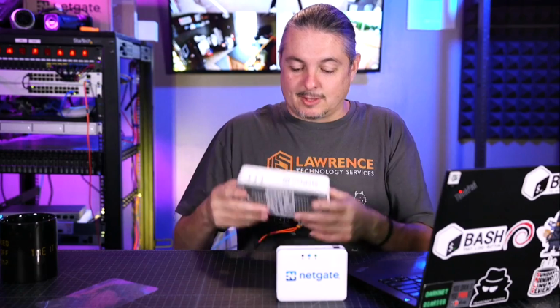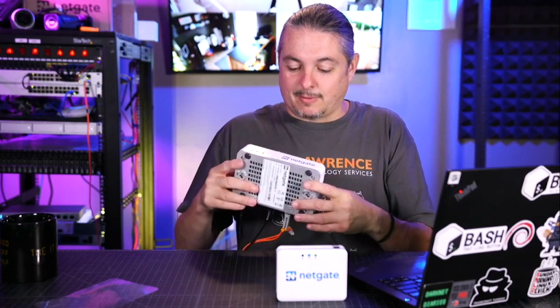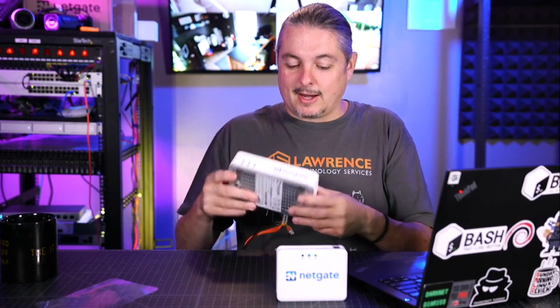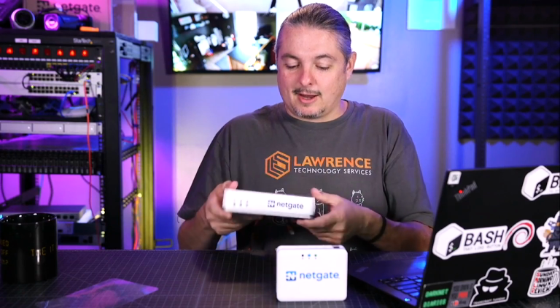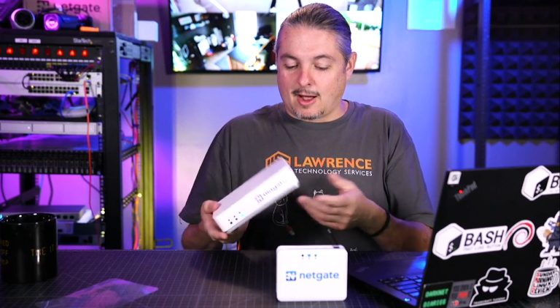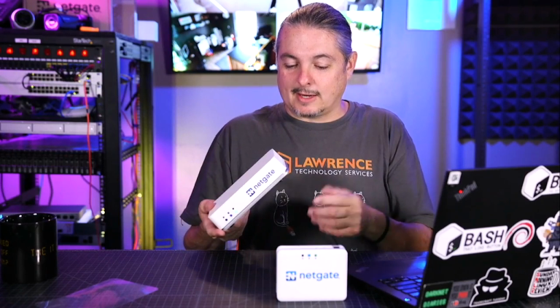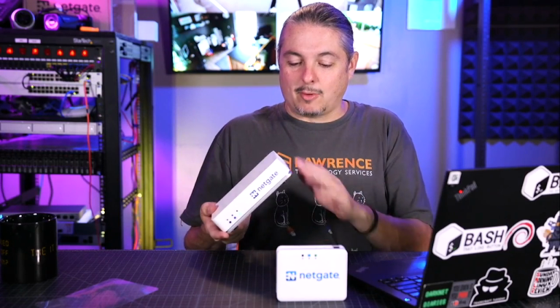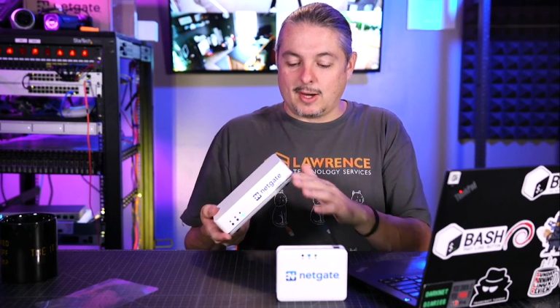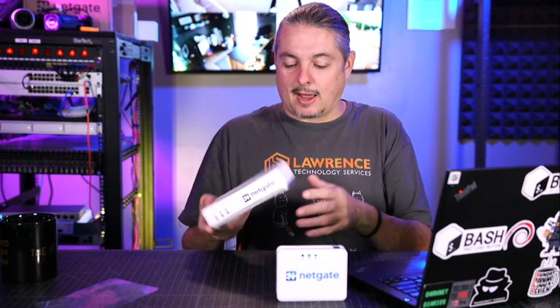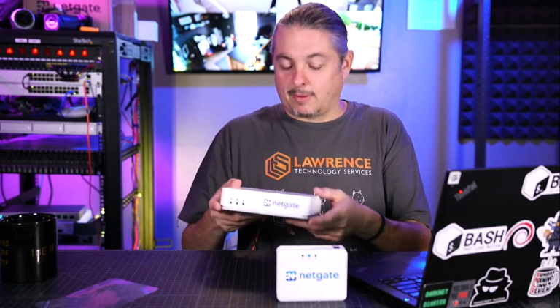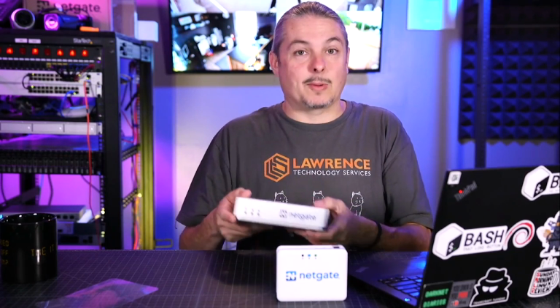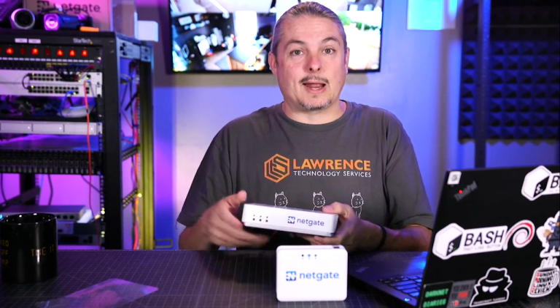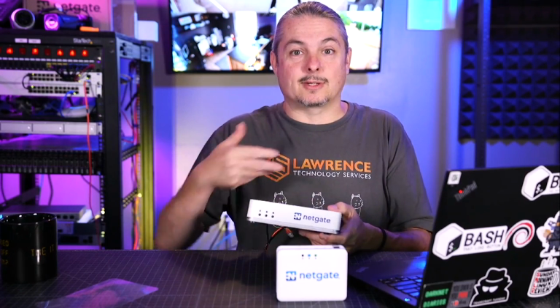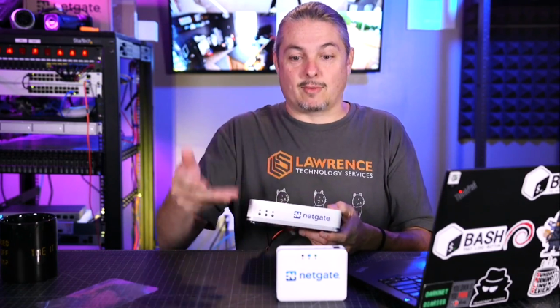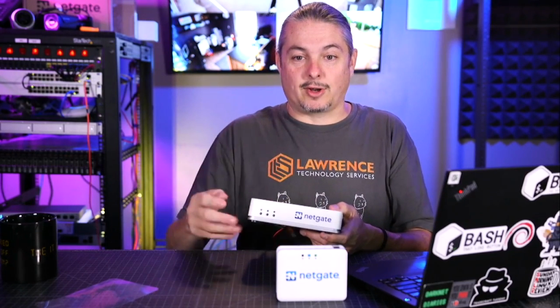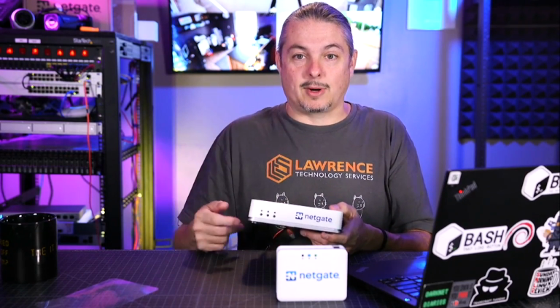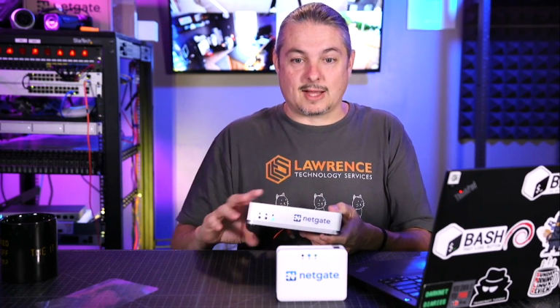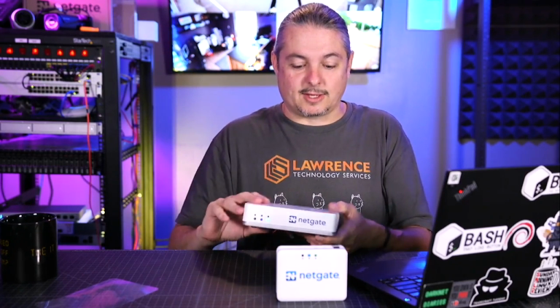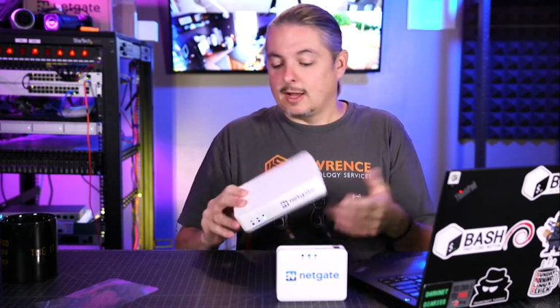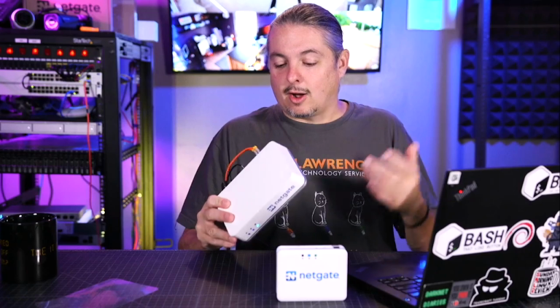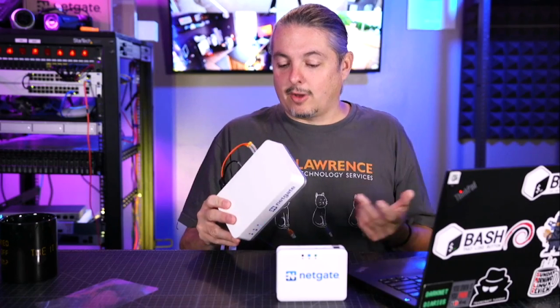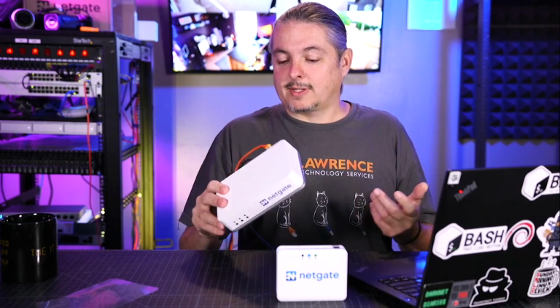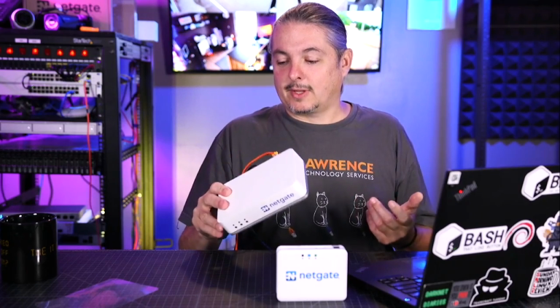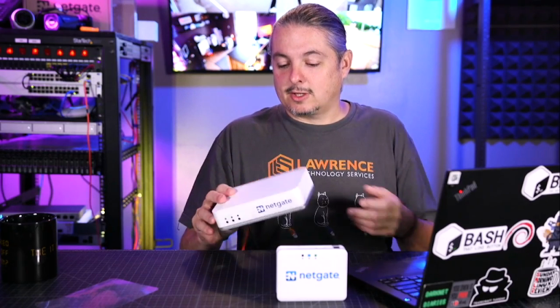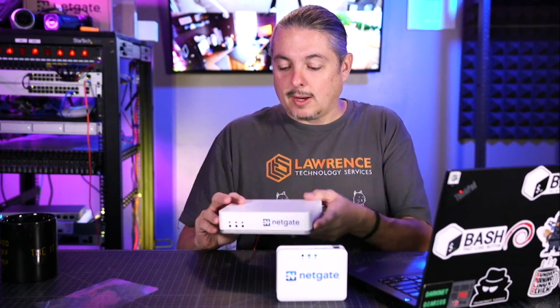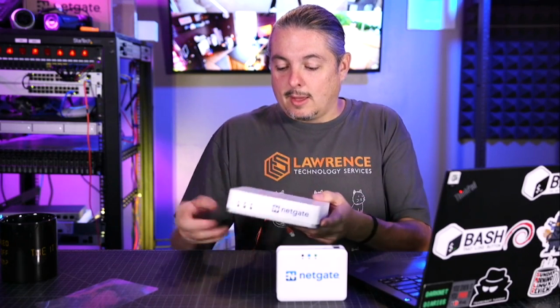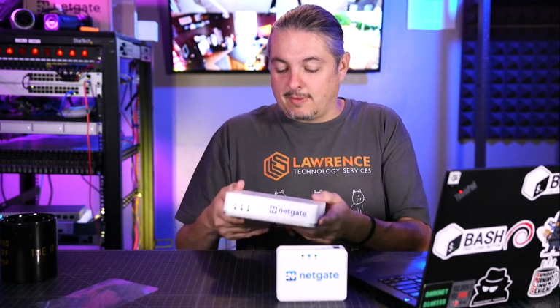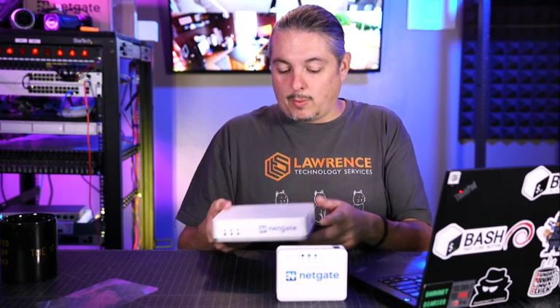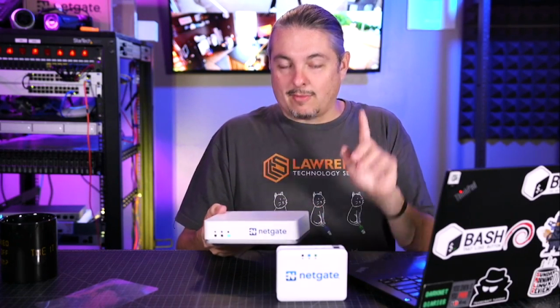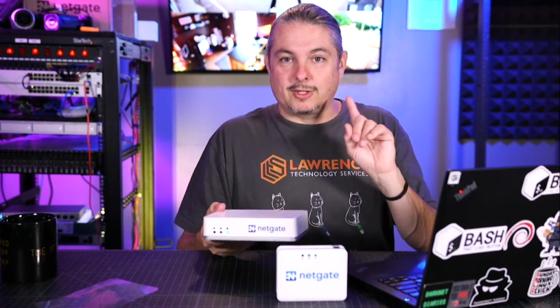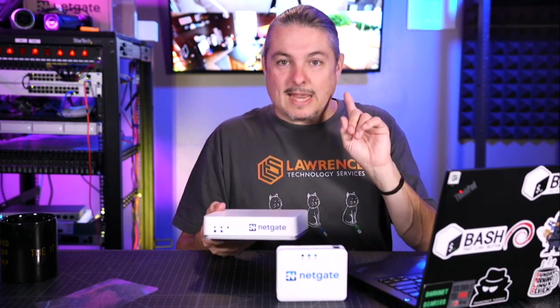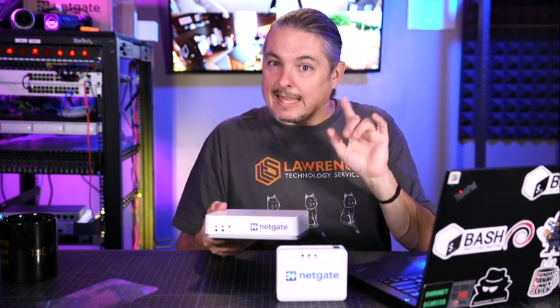This was provided as a demo unit, and I've been reviewing it. I was going to cover all the hardware details and all the fun stuff related to it.